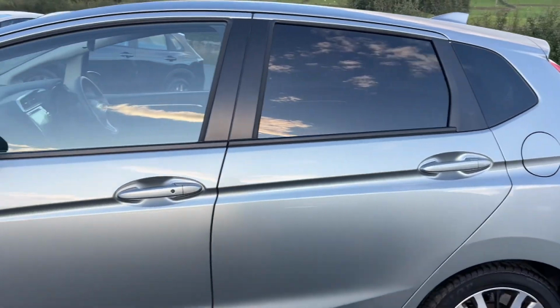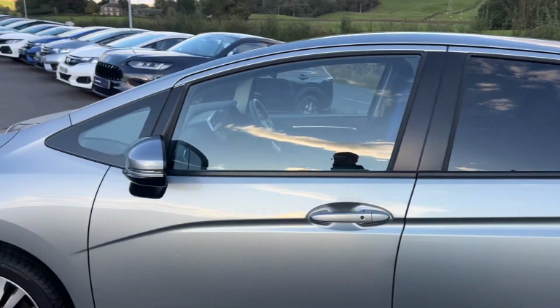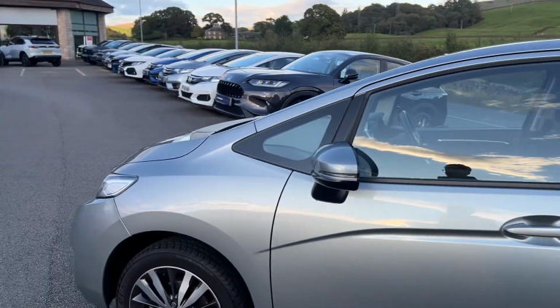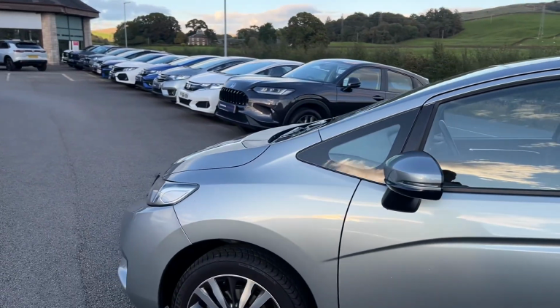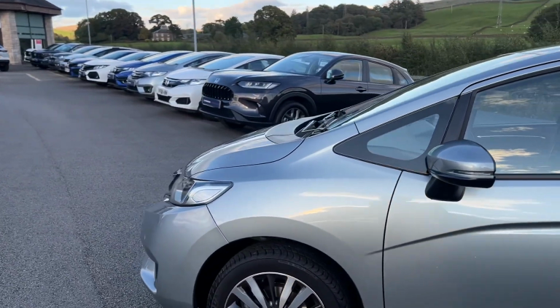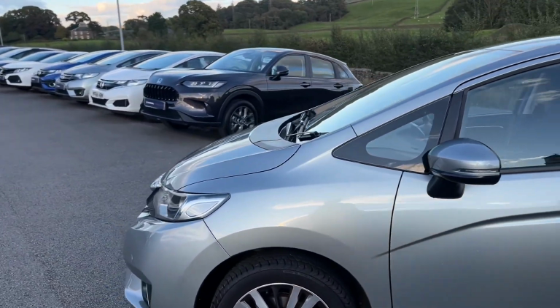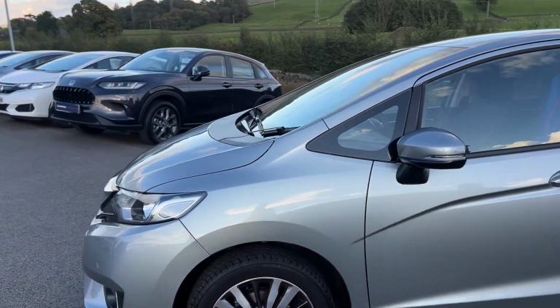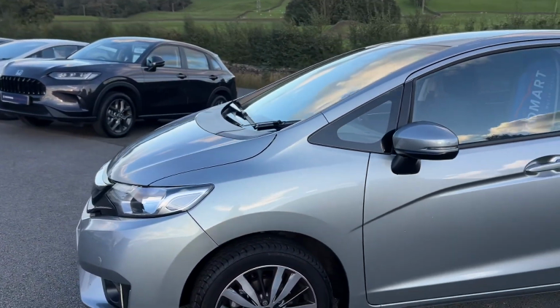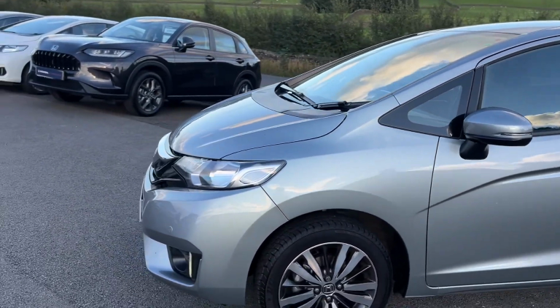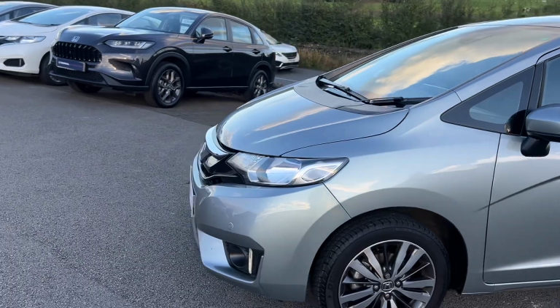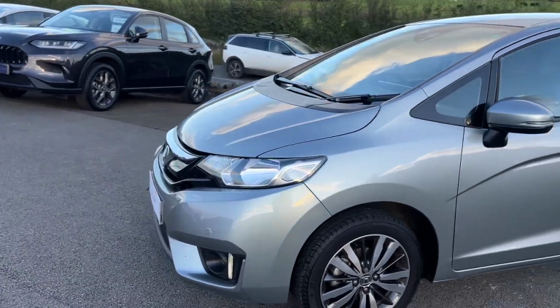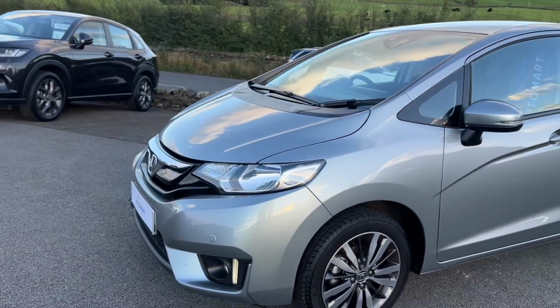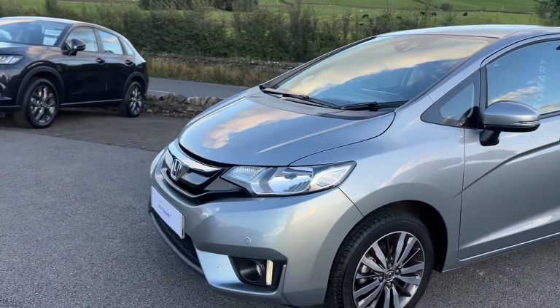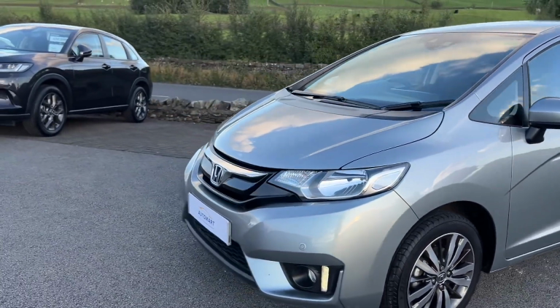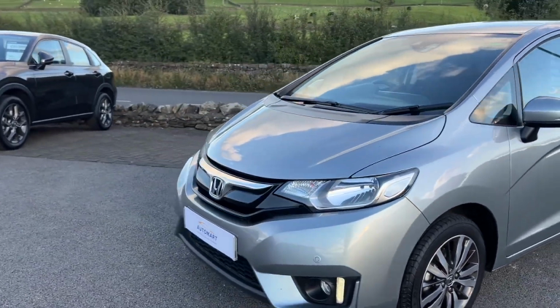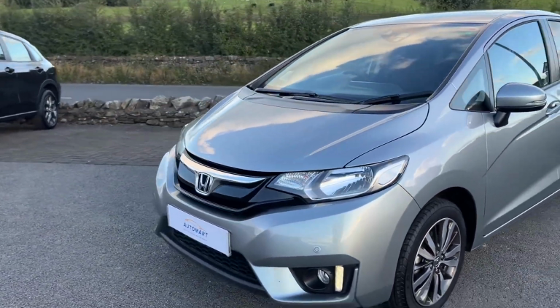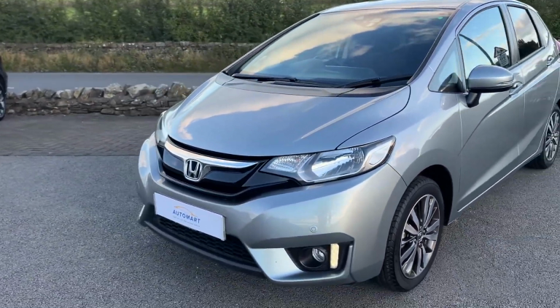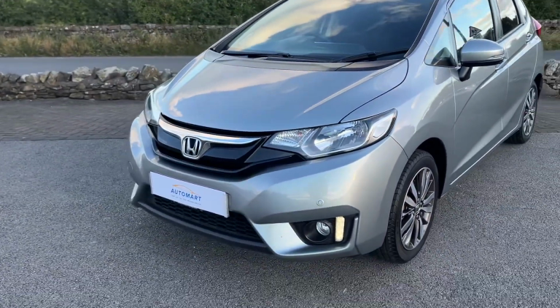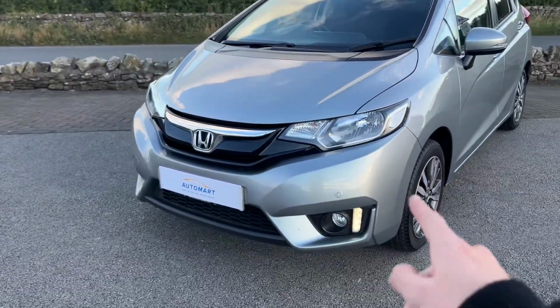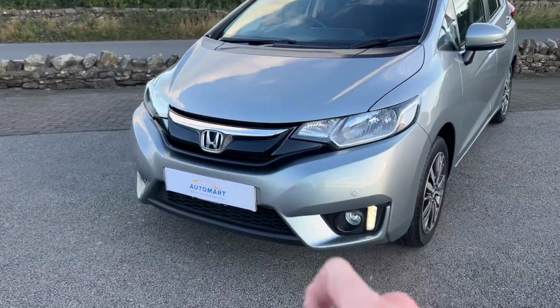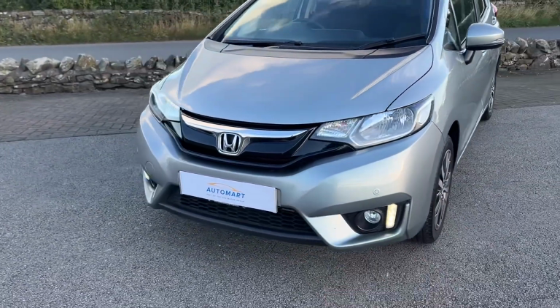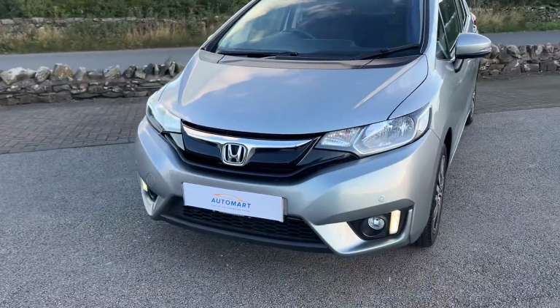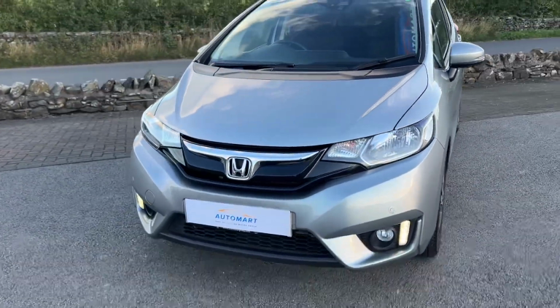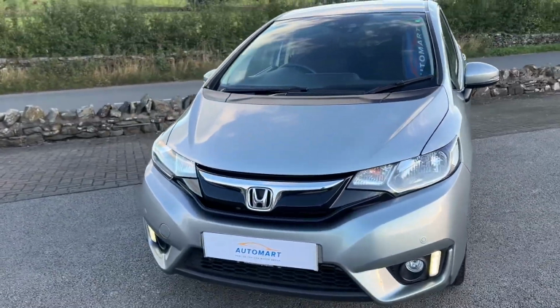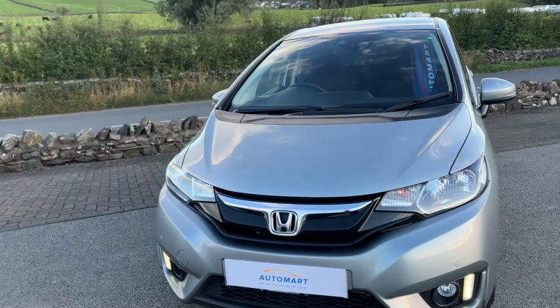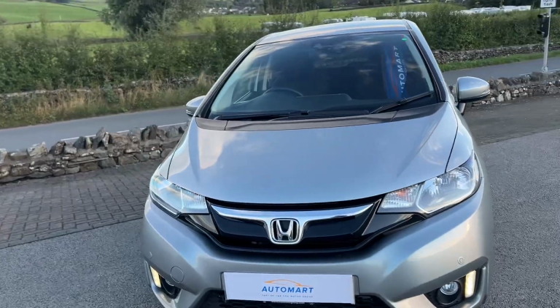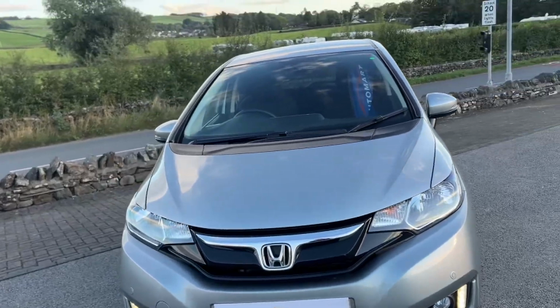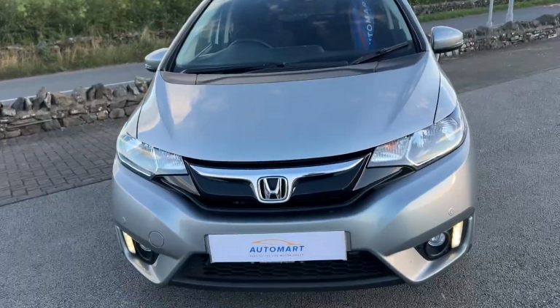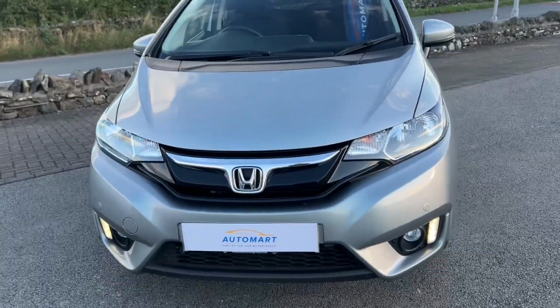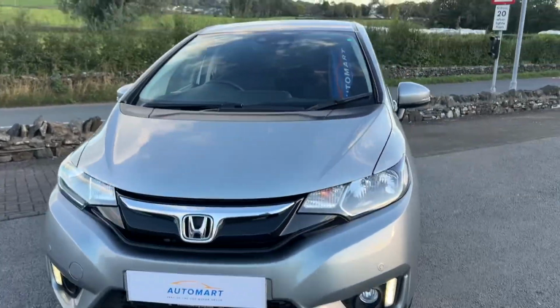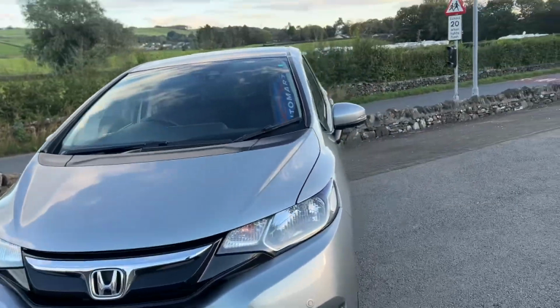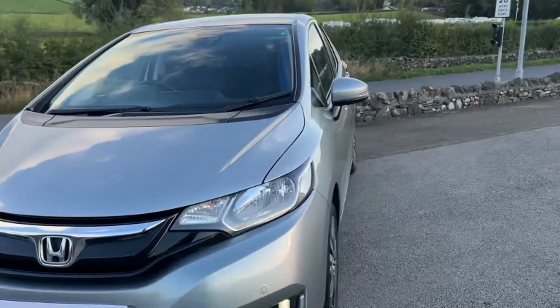The boxy shape of the Jazz helps, and it's still a really stylish vehicle. It looks excellent in this tinted silver metallic paintwork, and you've got LED daytime running lights at the bottom there as well. Overall it is a fantastic vehicle.